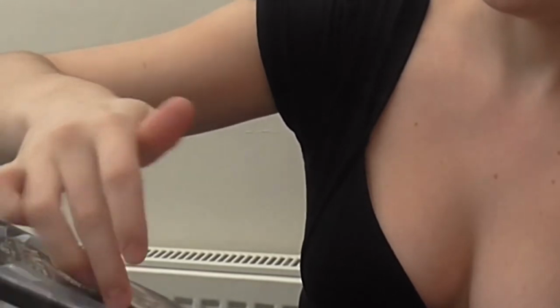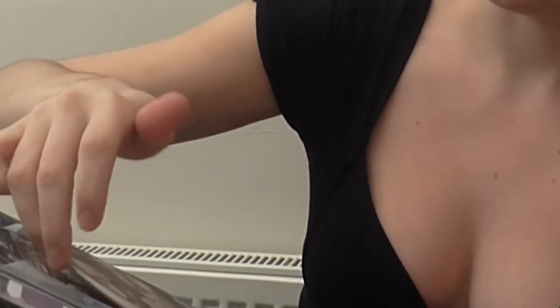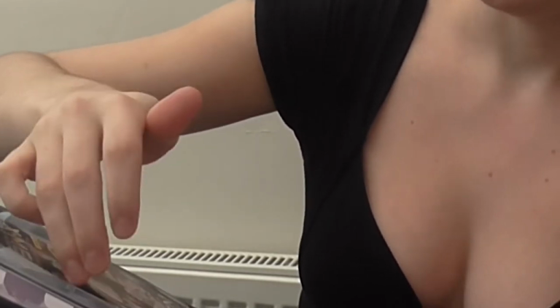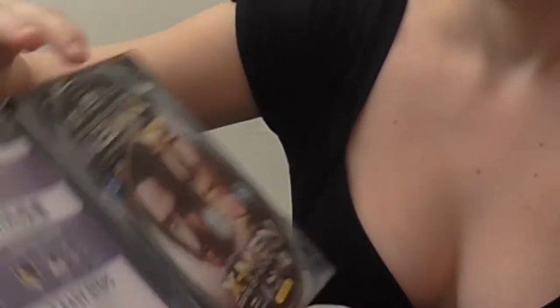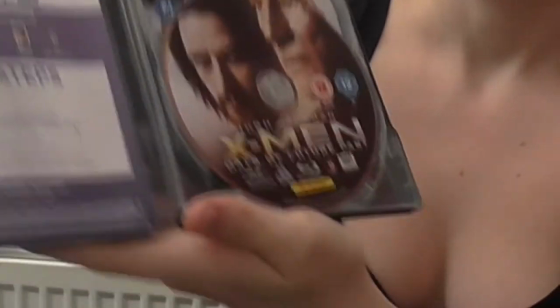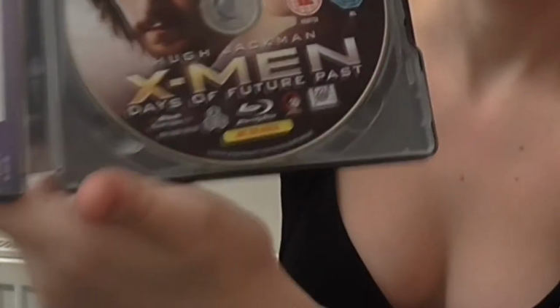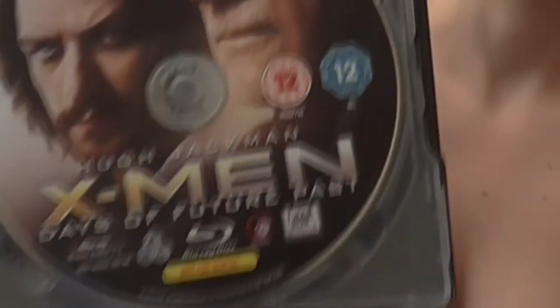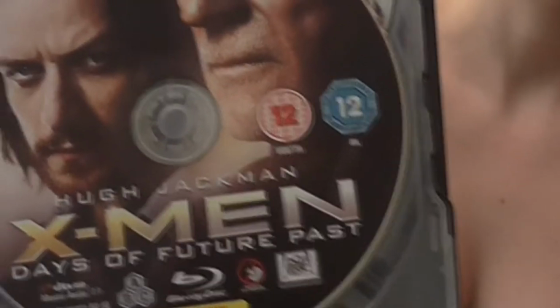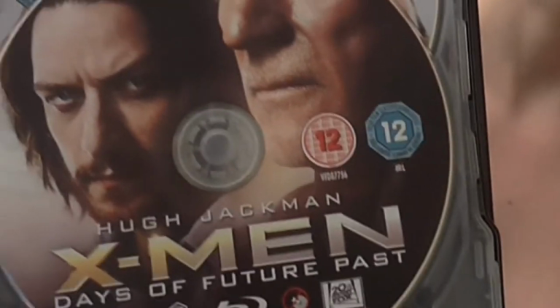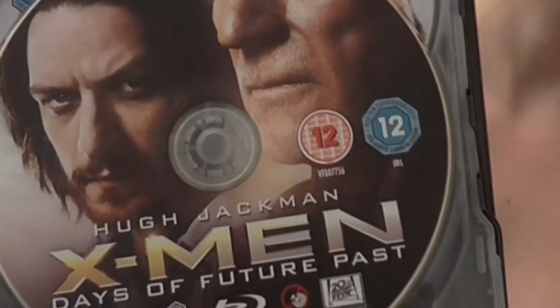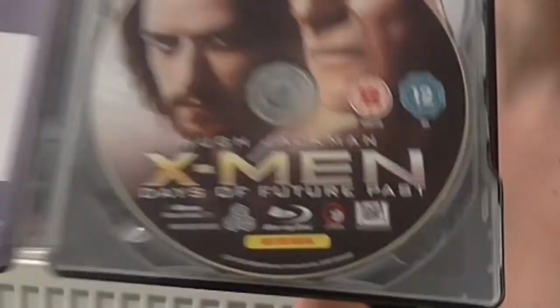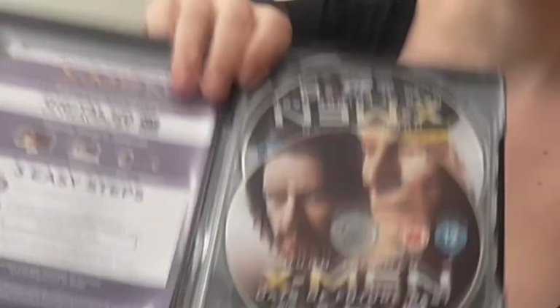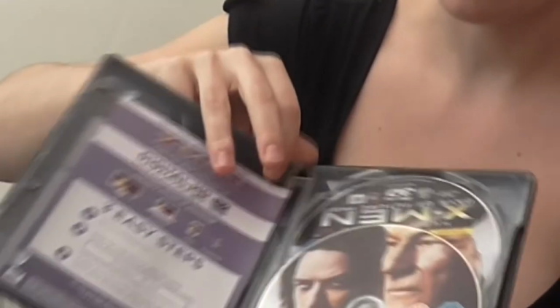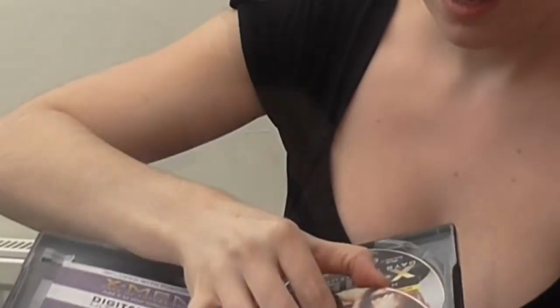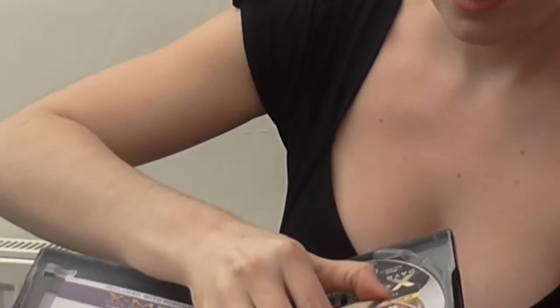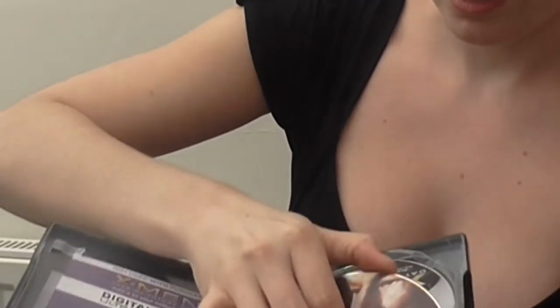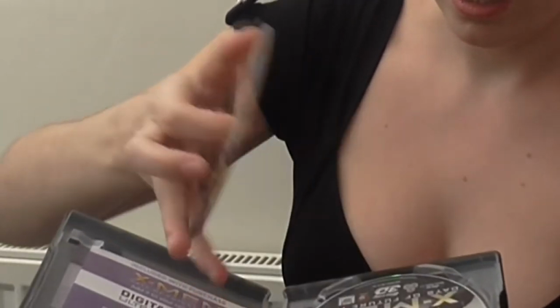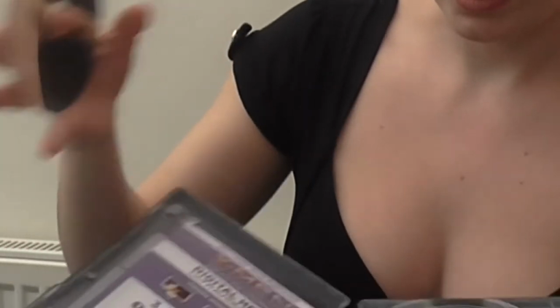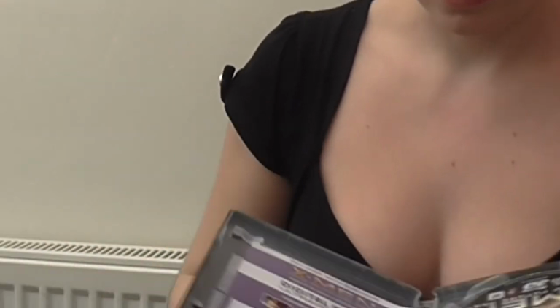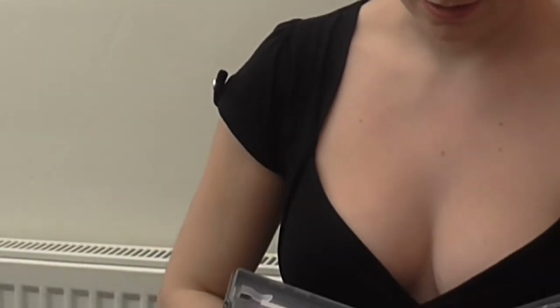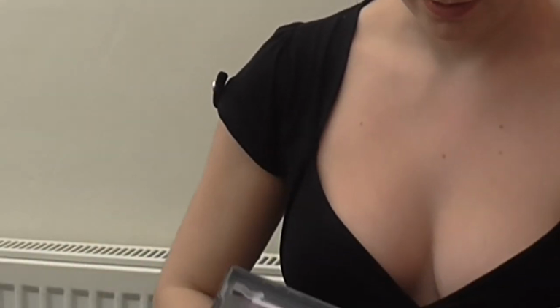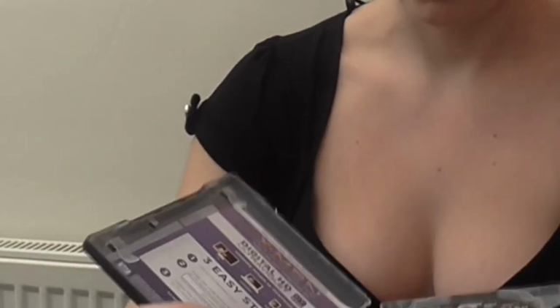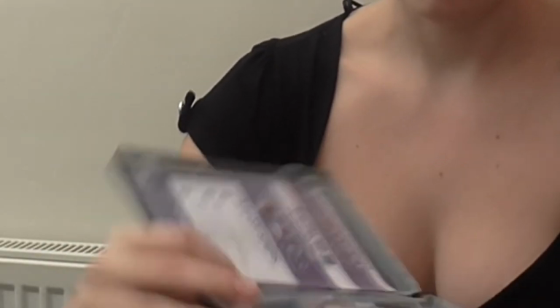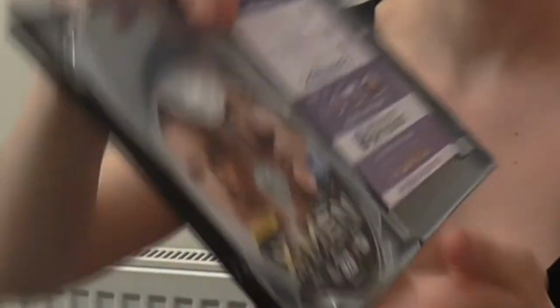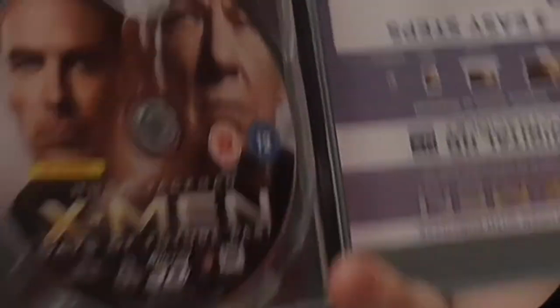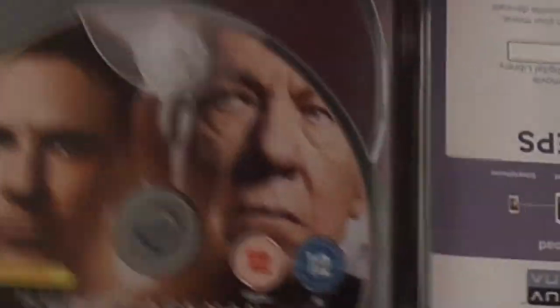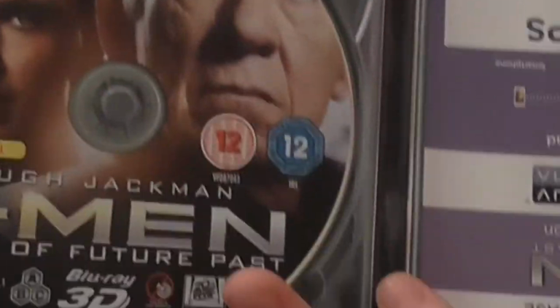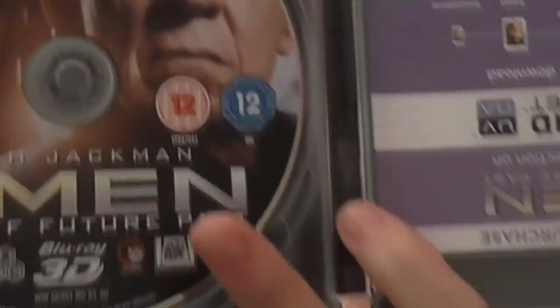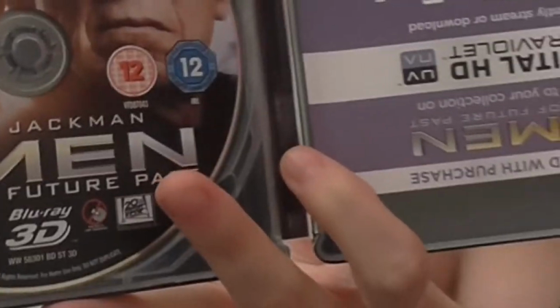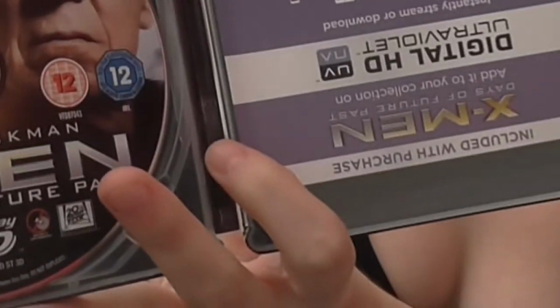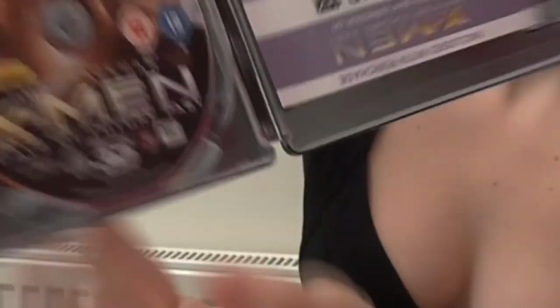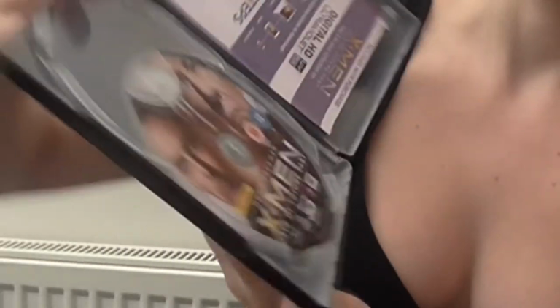Beautiful James McAvoy there with Sir Patrick Stewart. And then on the other disc — just swiveling that round because it's easier — we've got Fassbender and Ian McKellen.